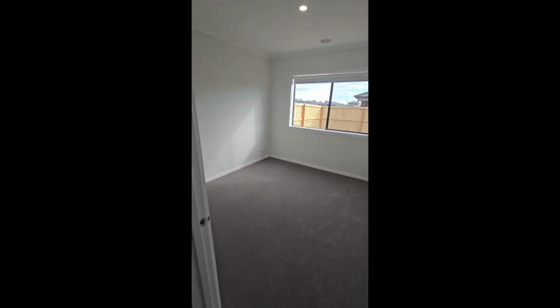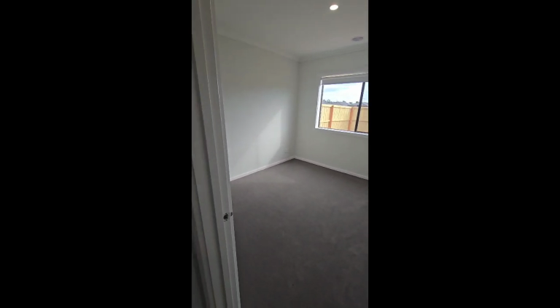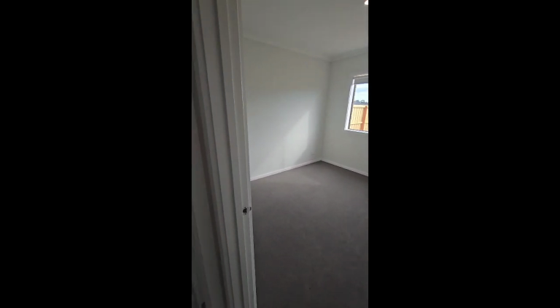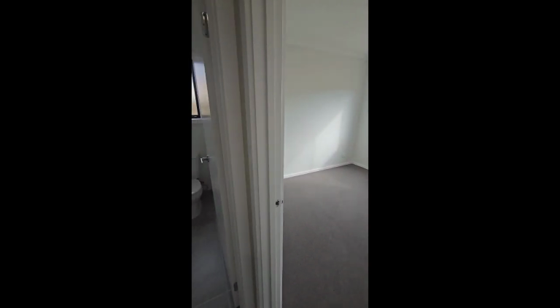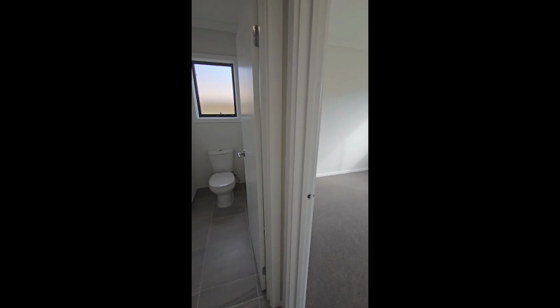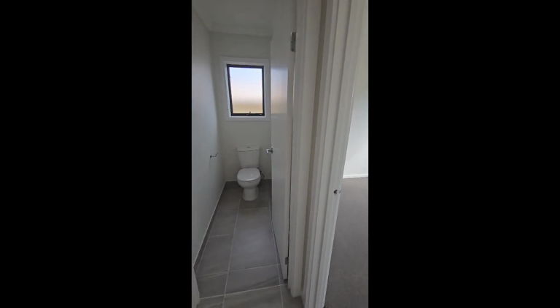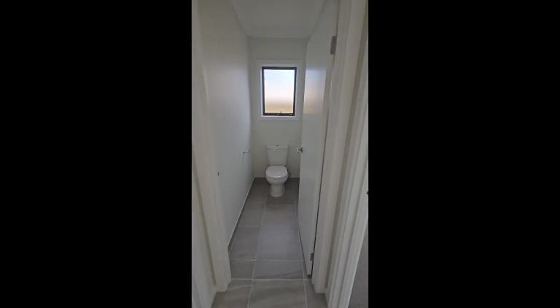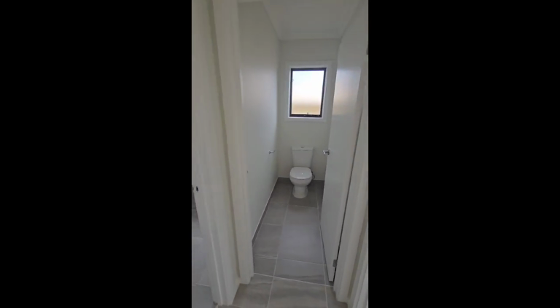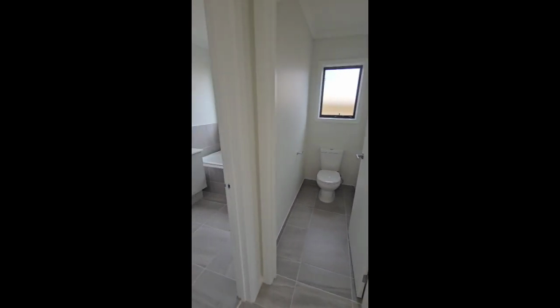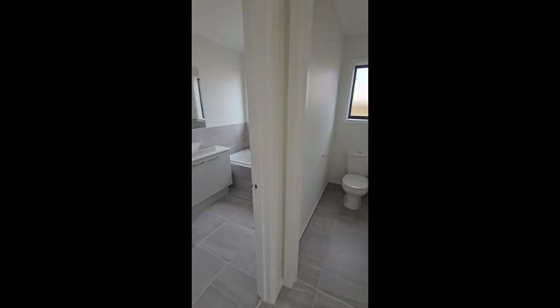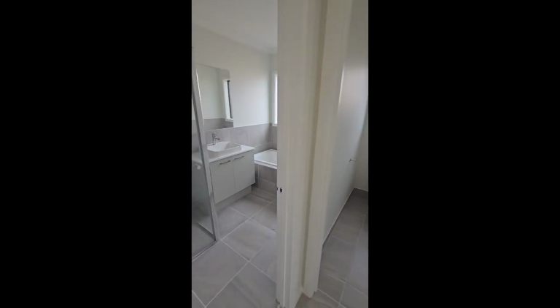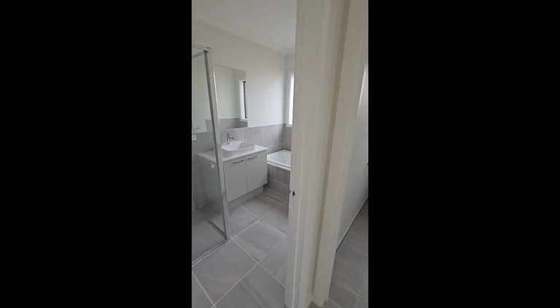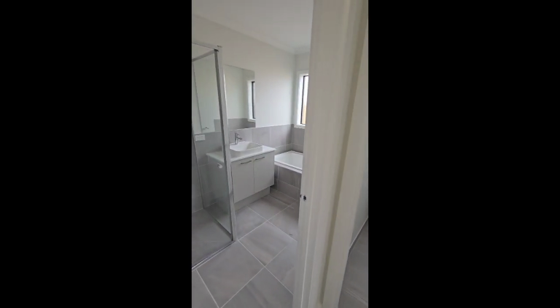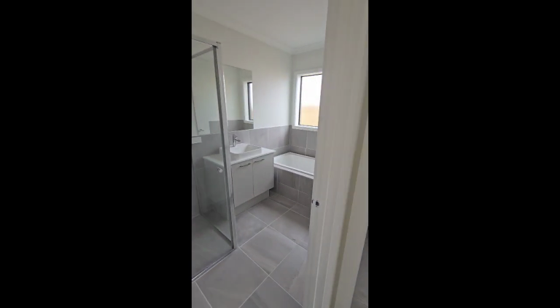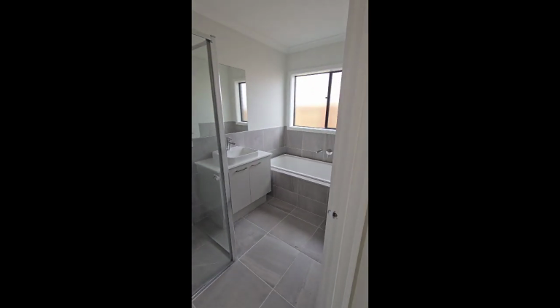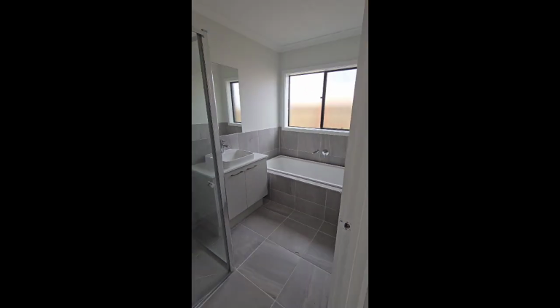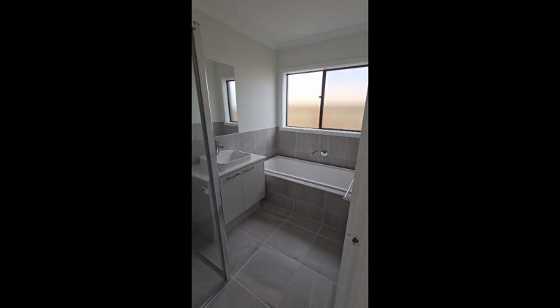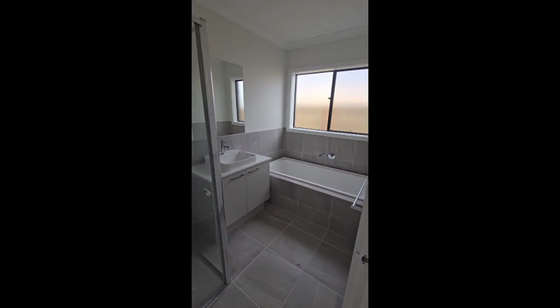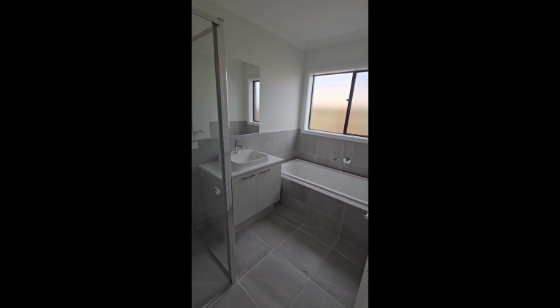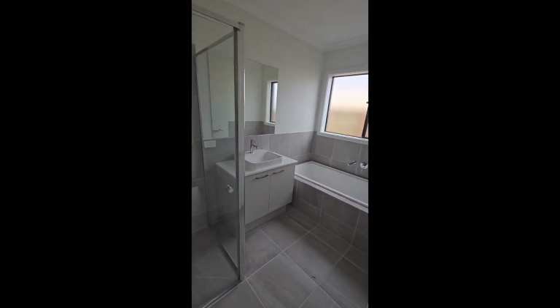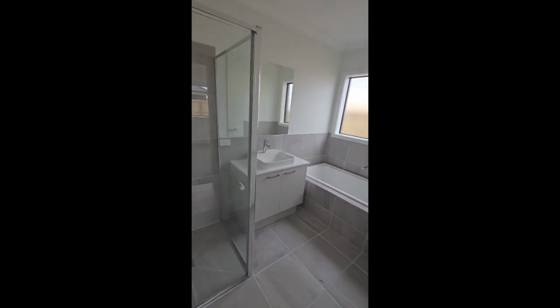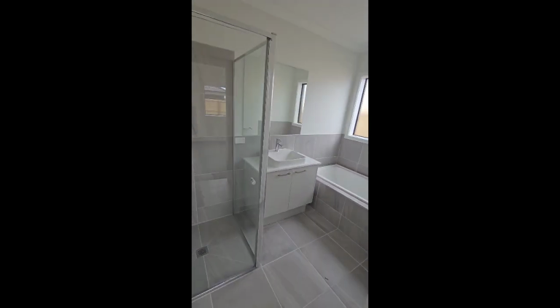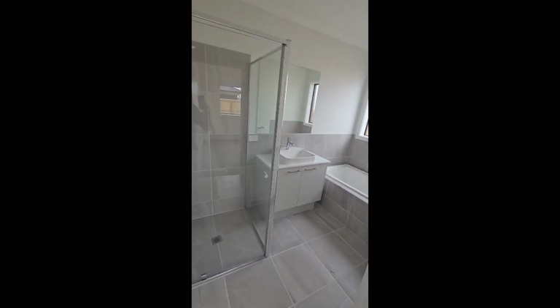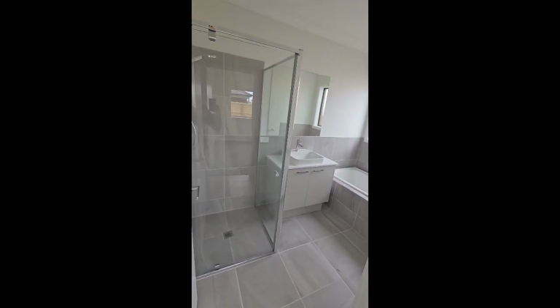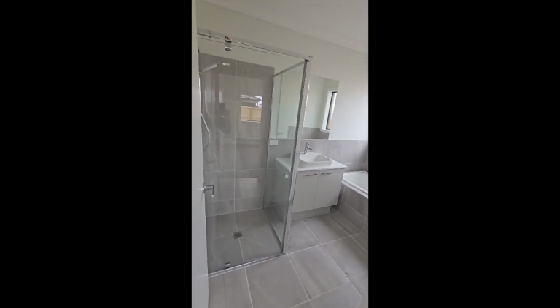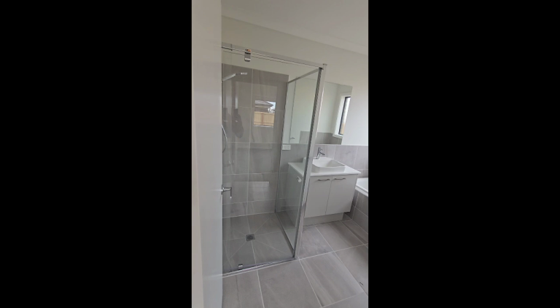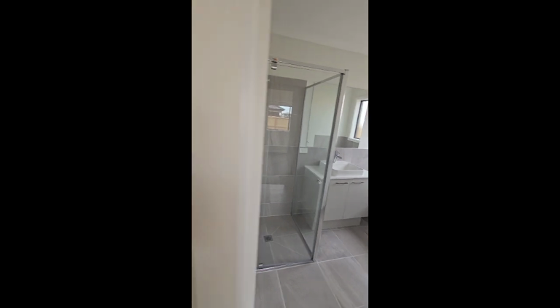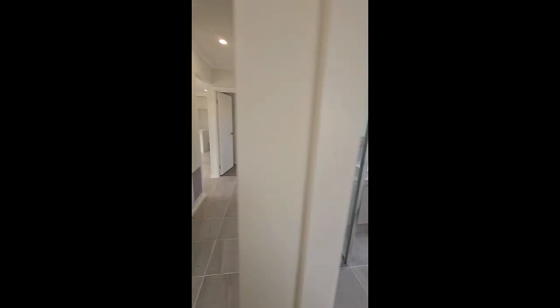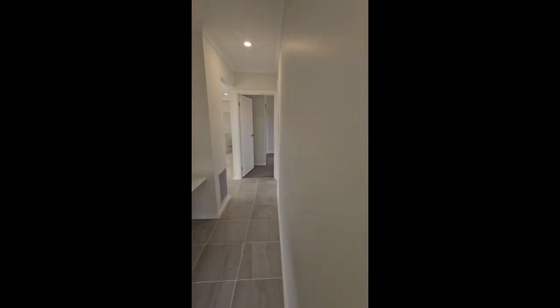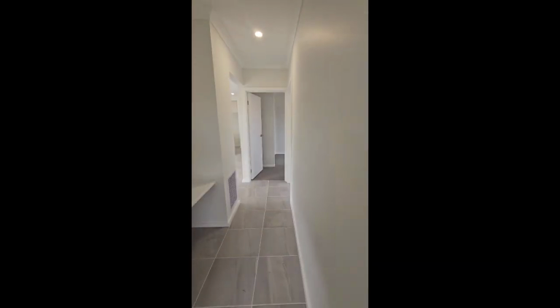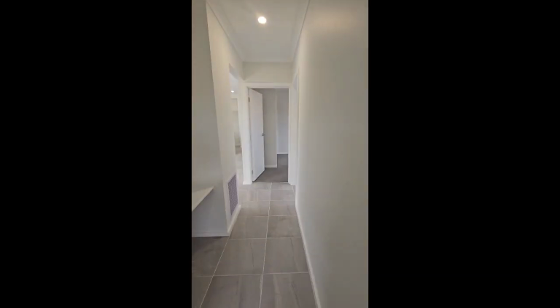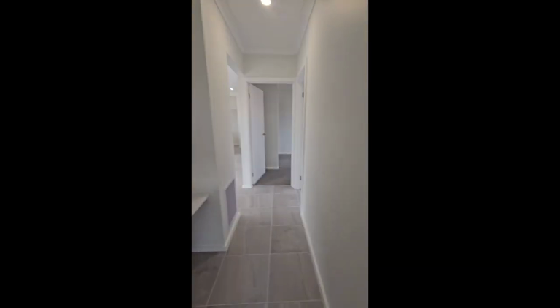The last bedroom and then we've got the central bathroom and toilet — and then we'll just pop out the back.